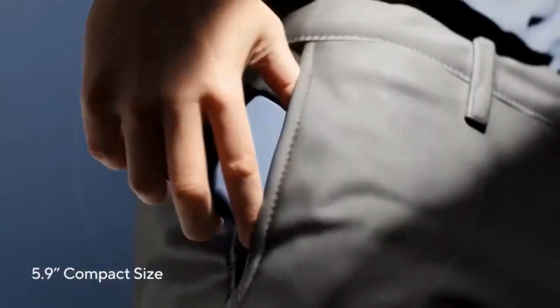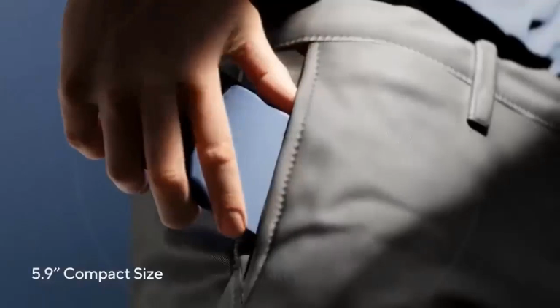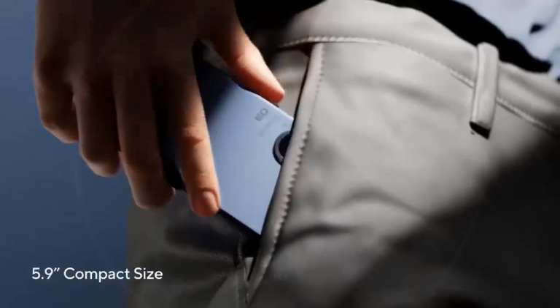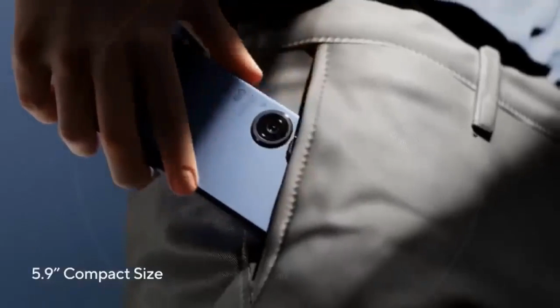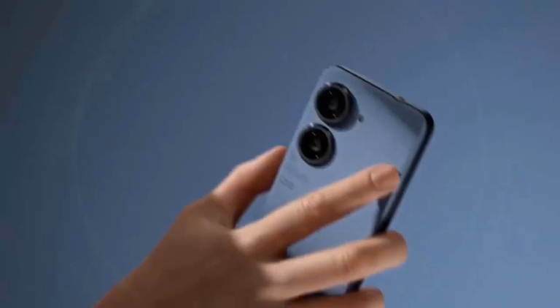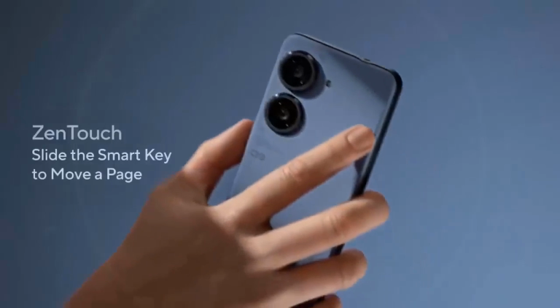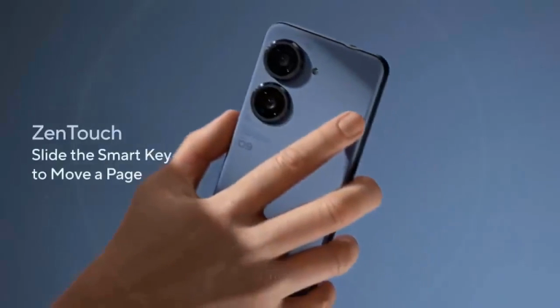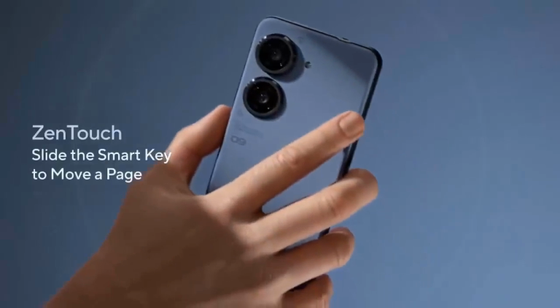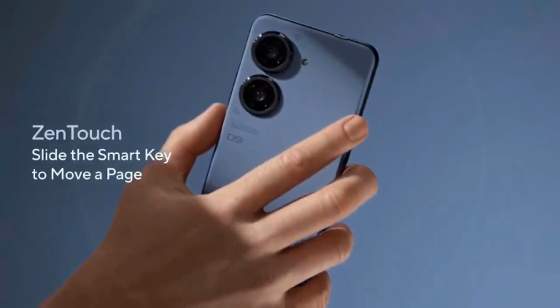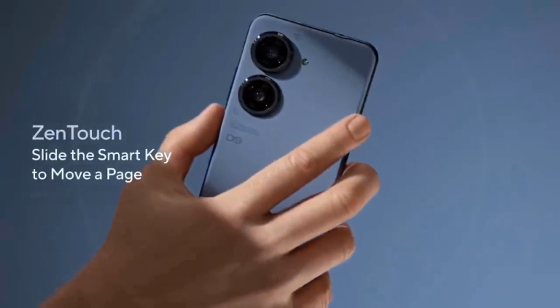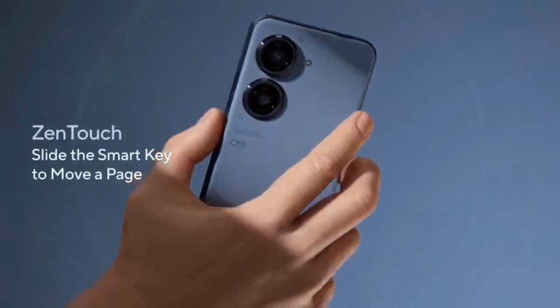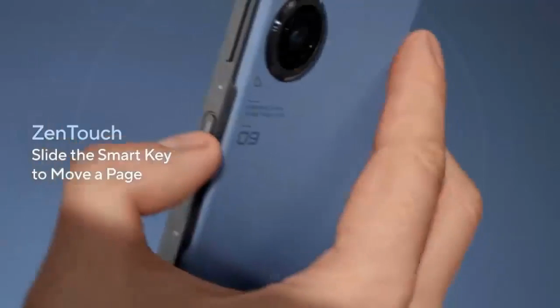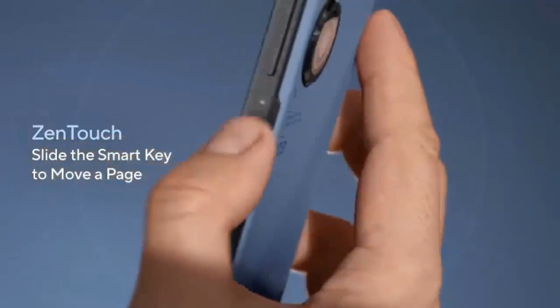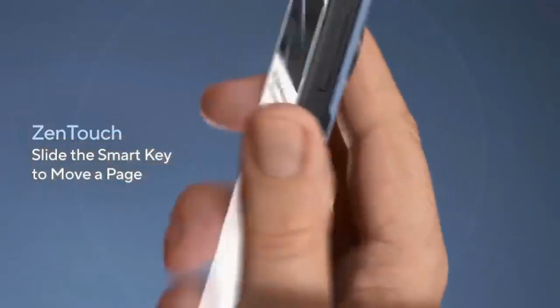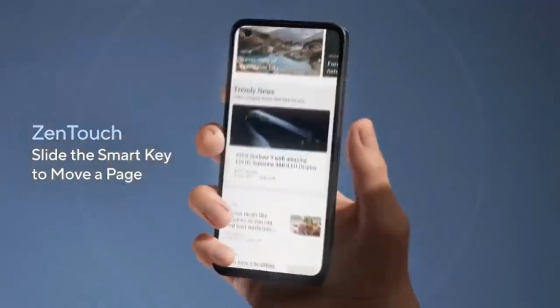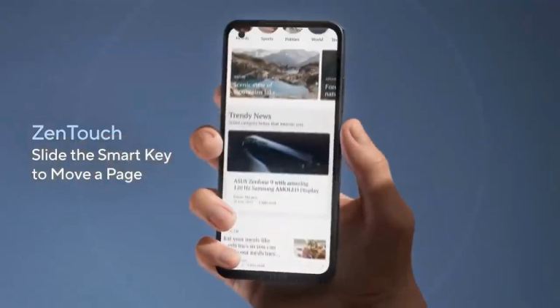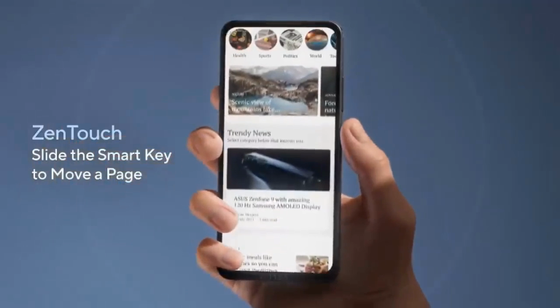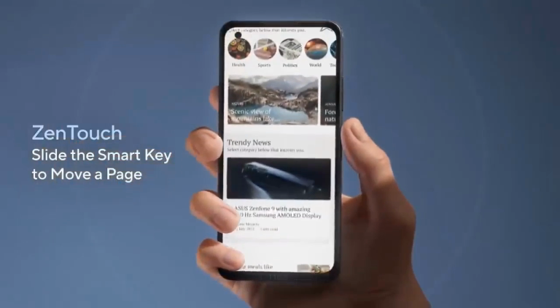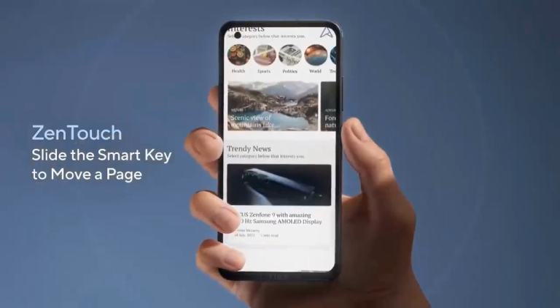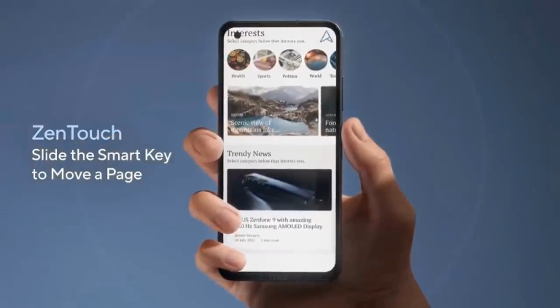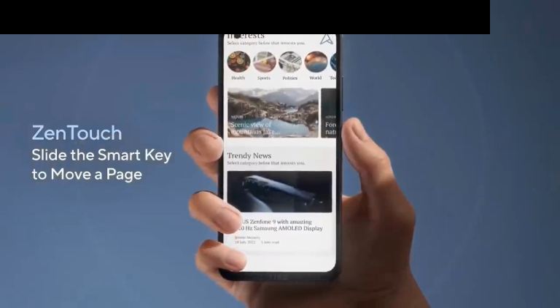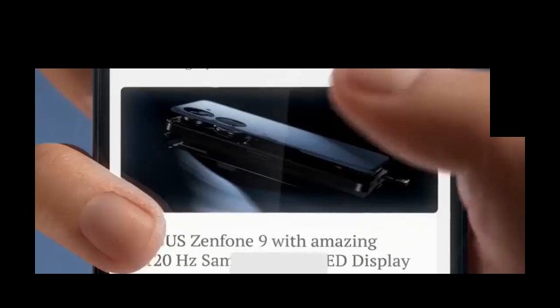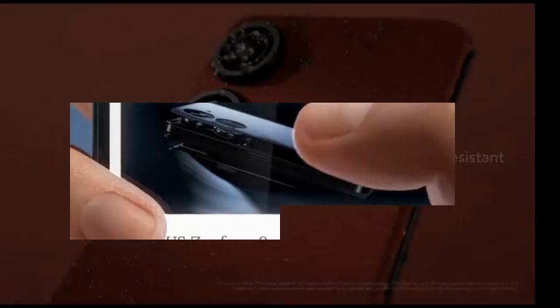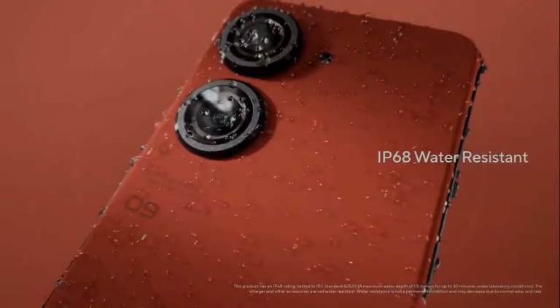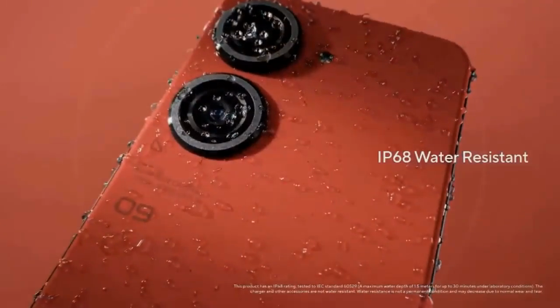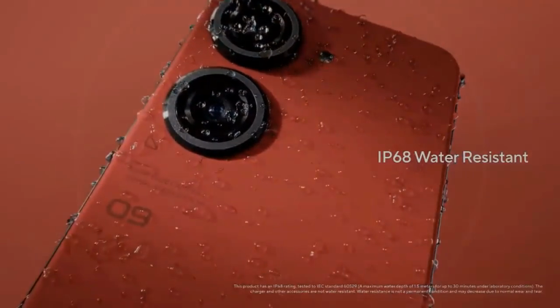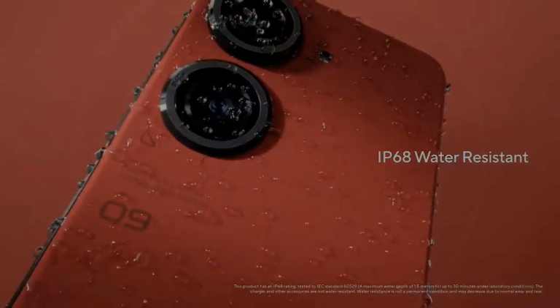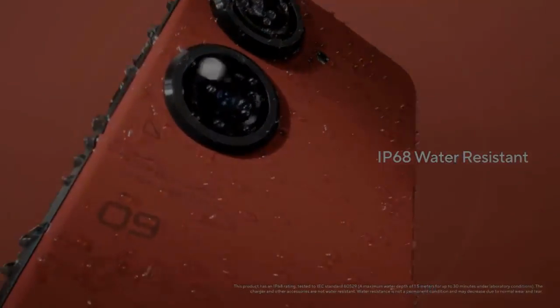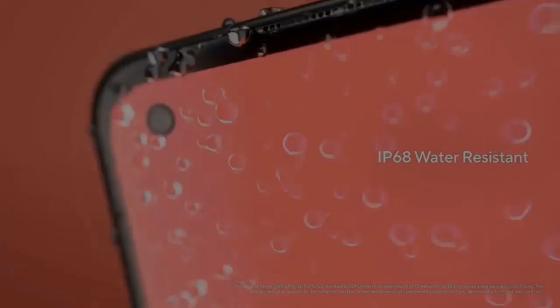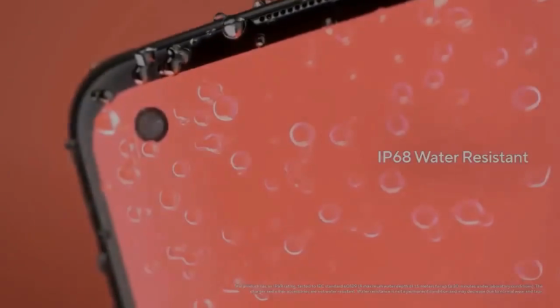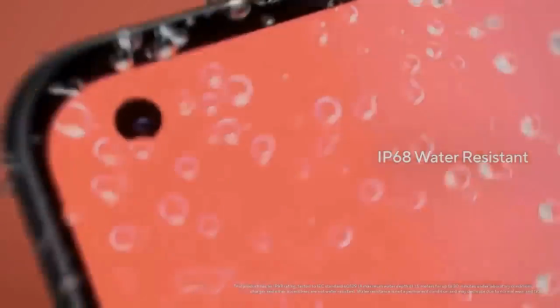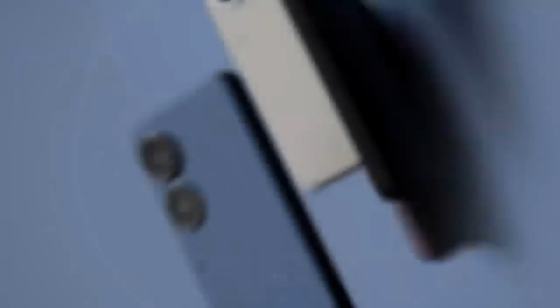The fingerprint reader will be on the side. The listing also includes the date of last guaranteed OS updates as August 2024.